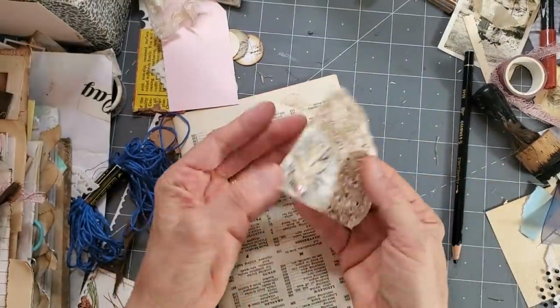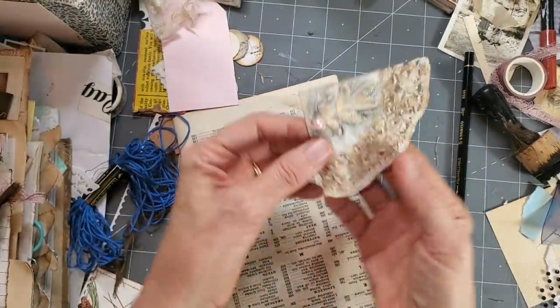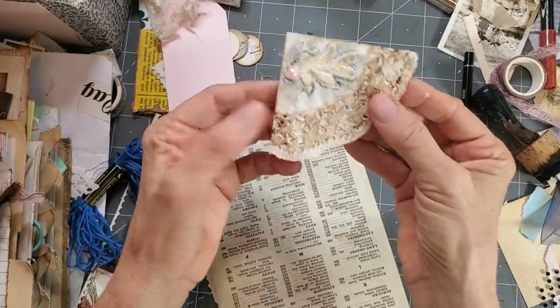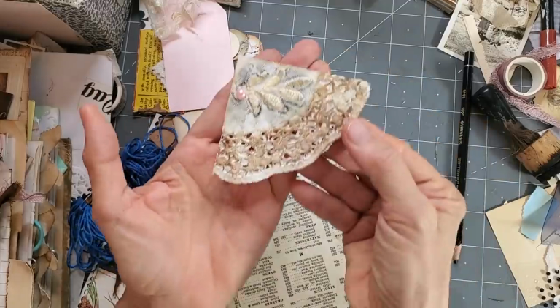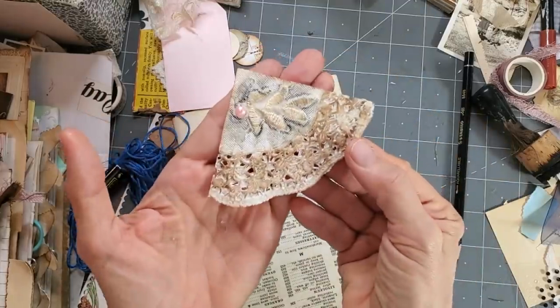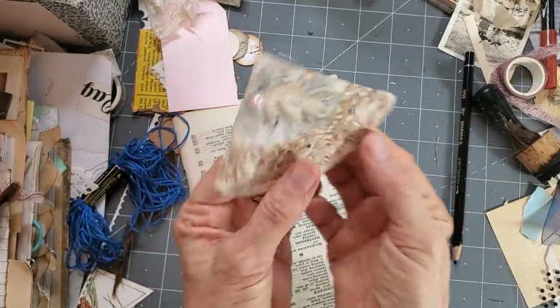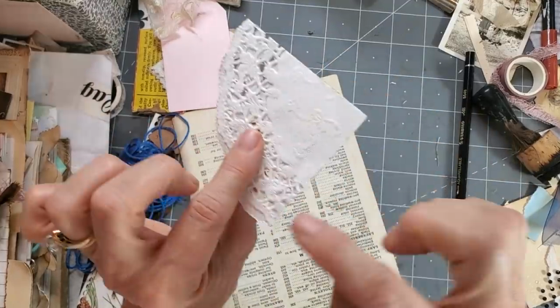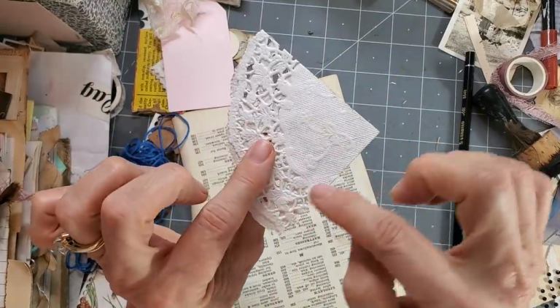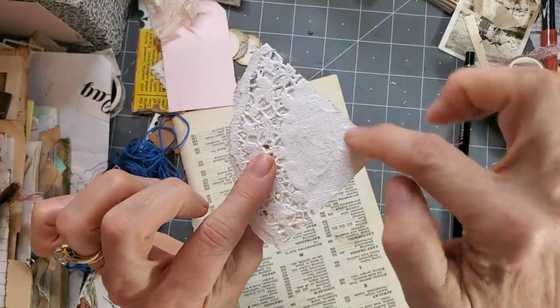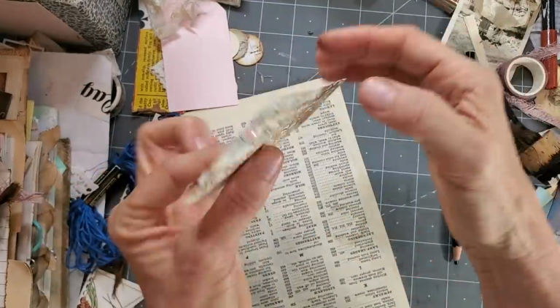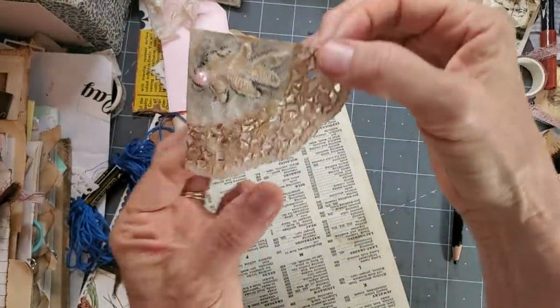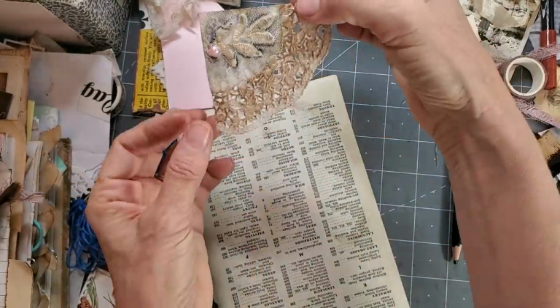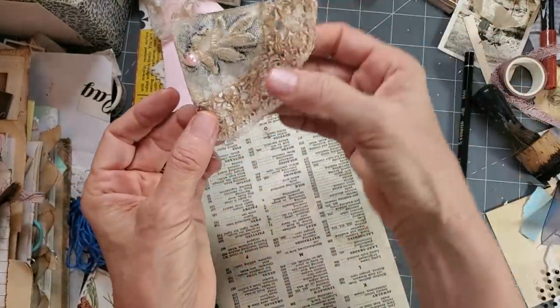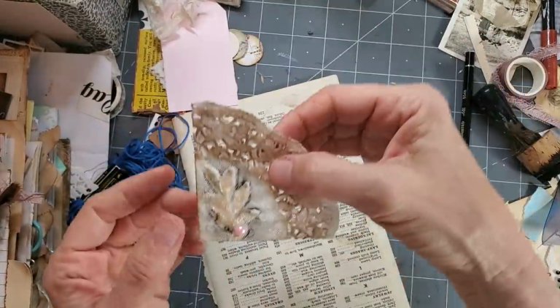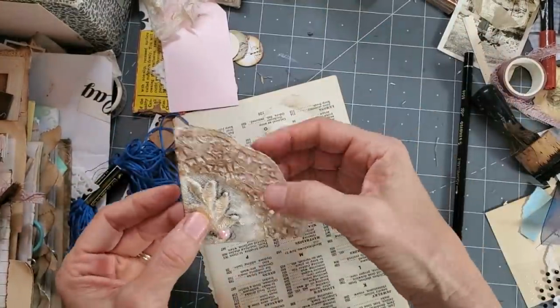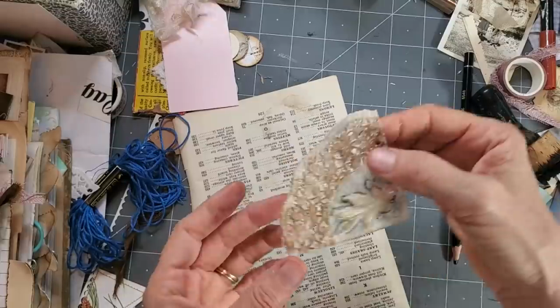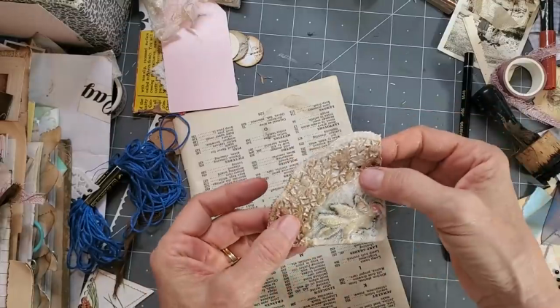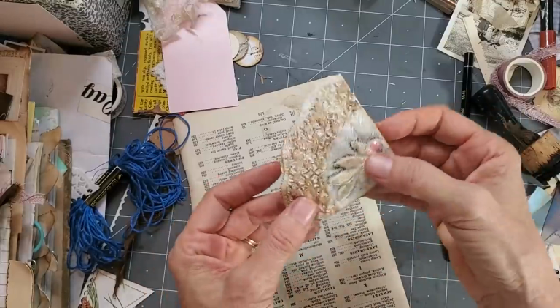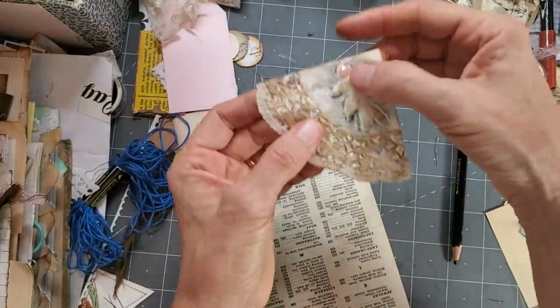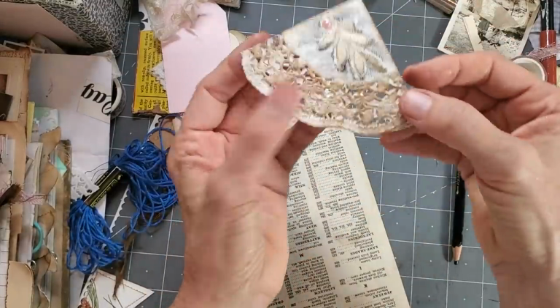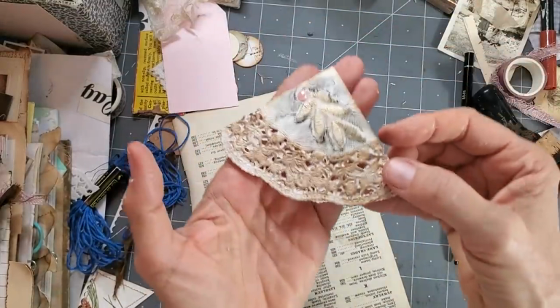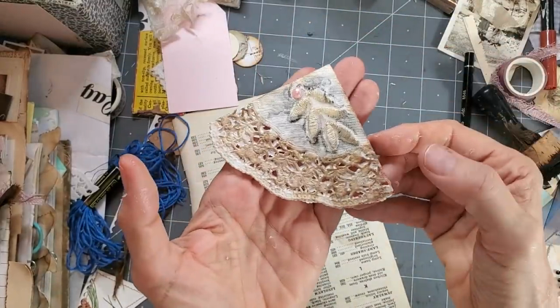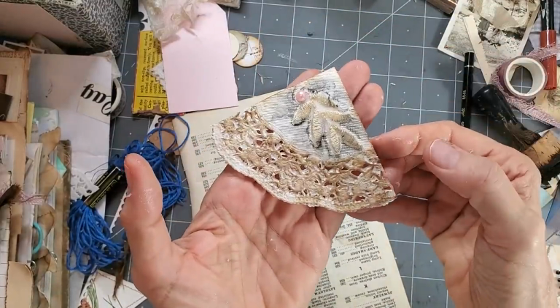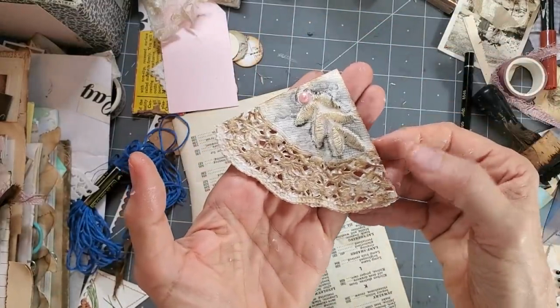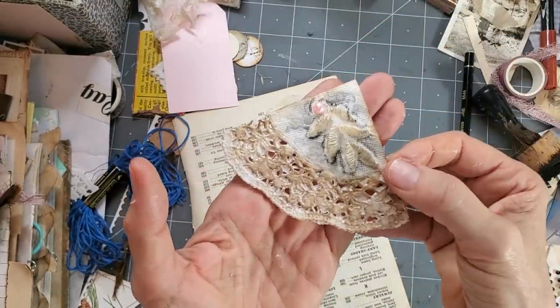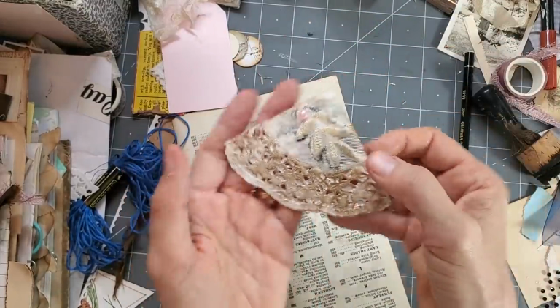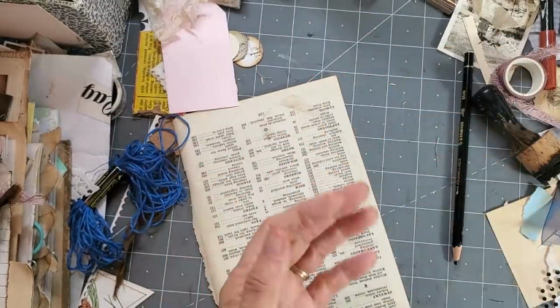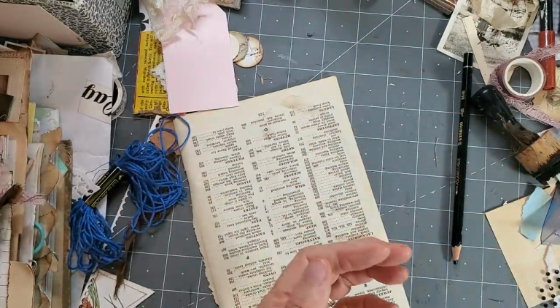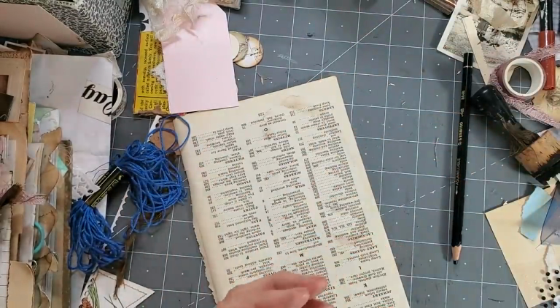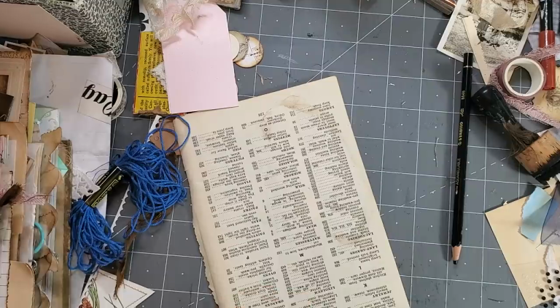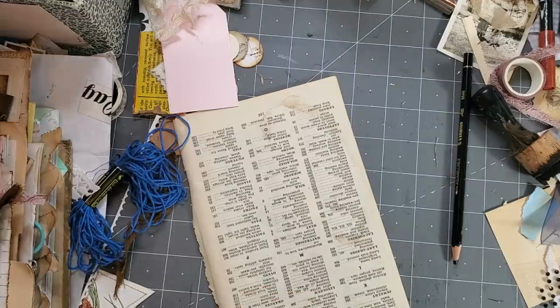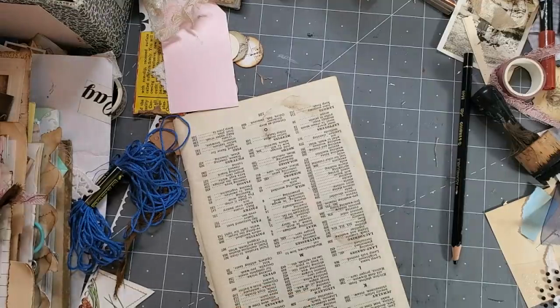There we go — we have that beautiful little pocket. We can just glue here and here, glue it onto any corner of your page, and you've got a great little corner tuck.